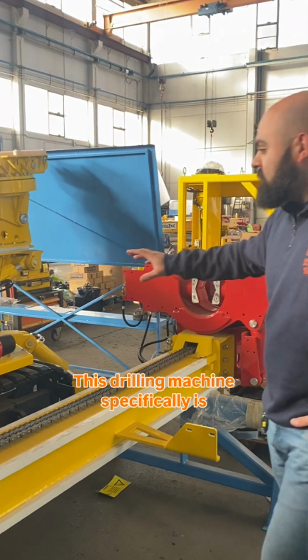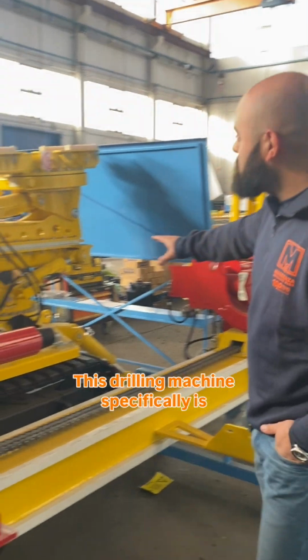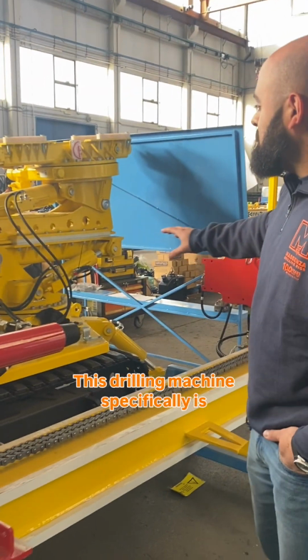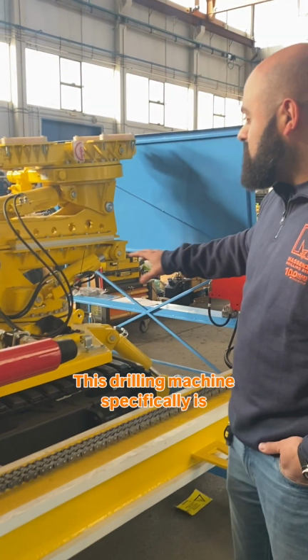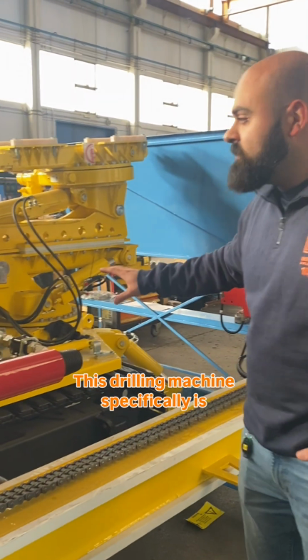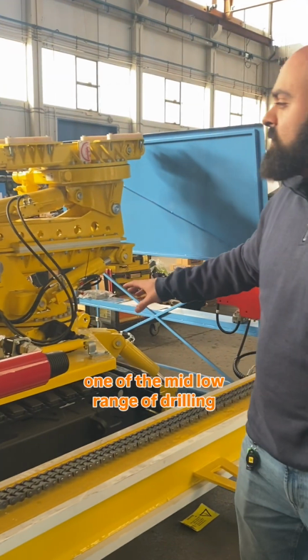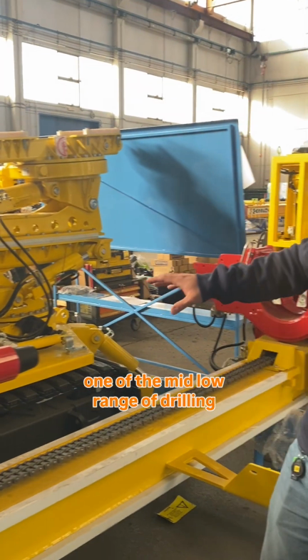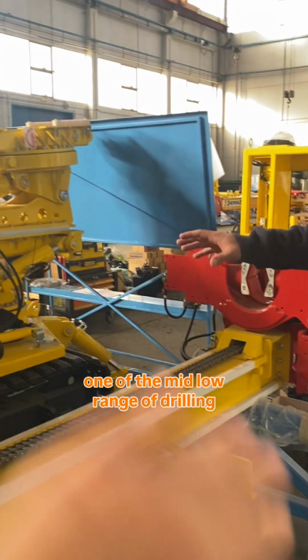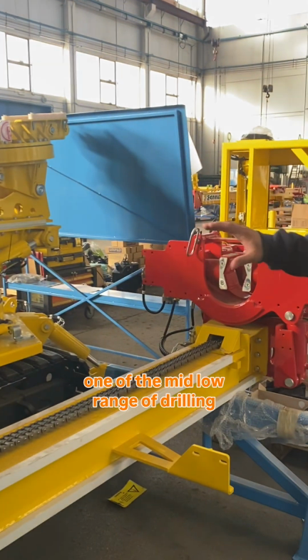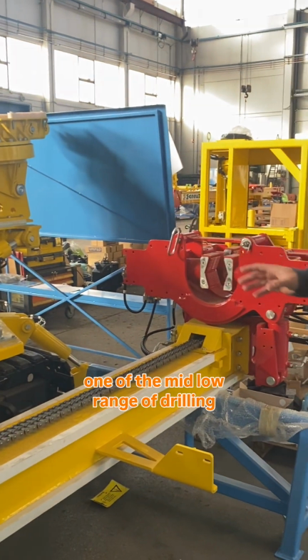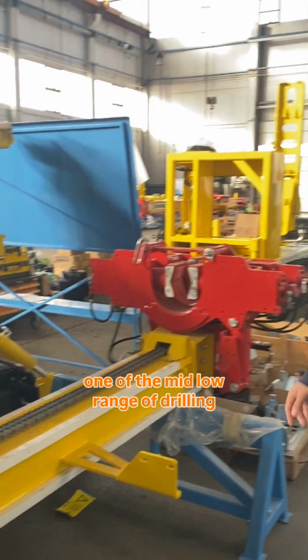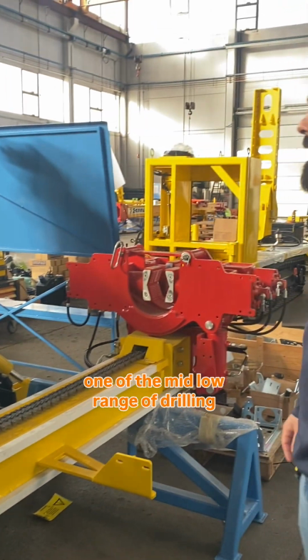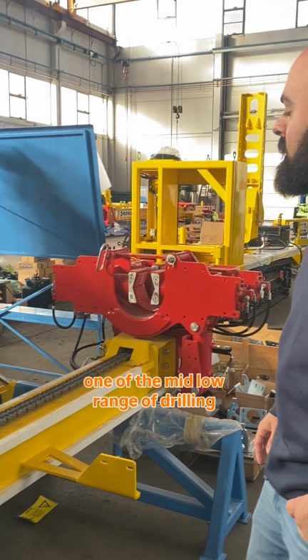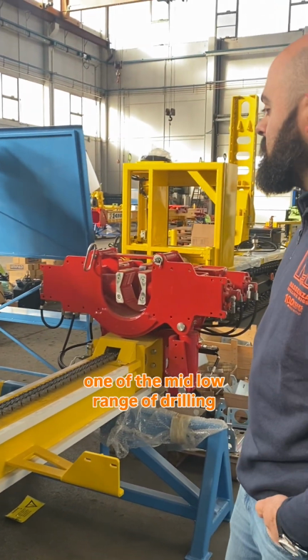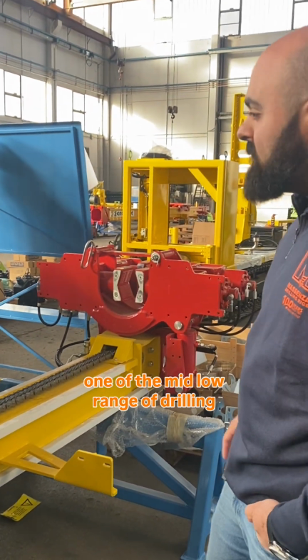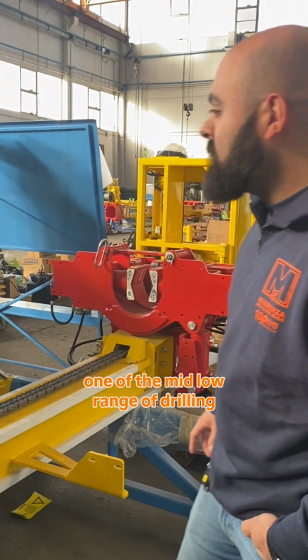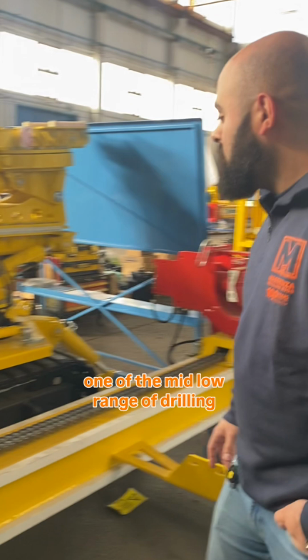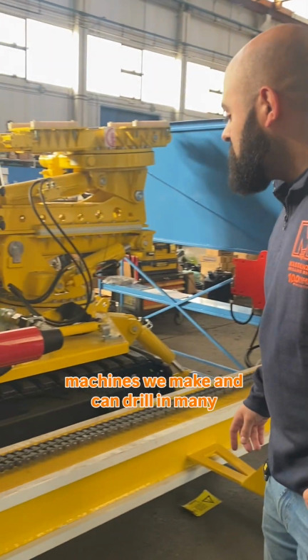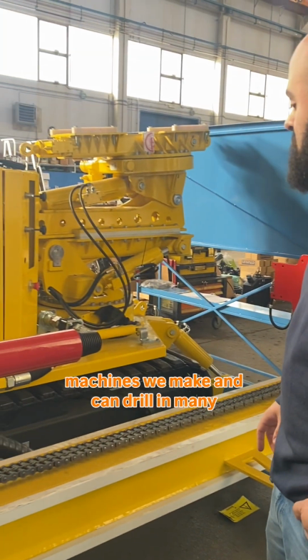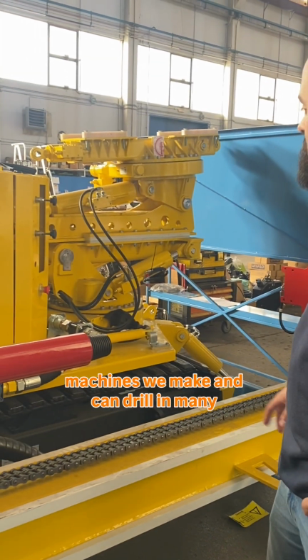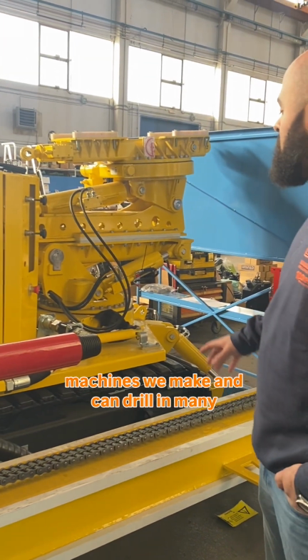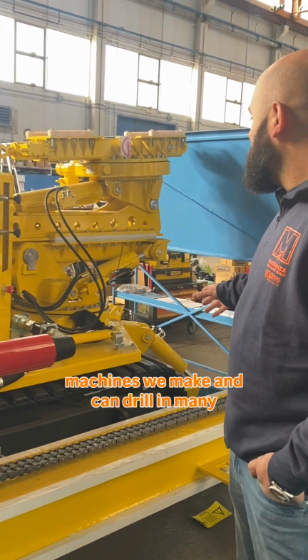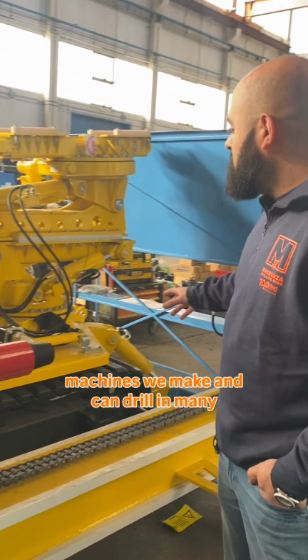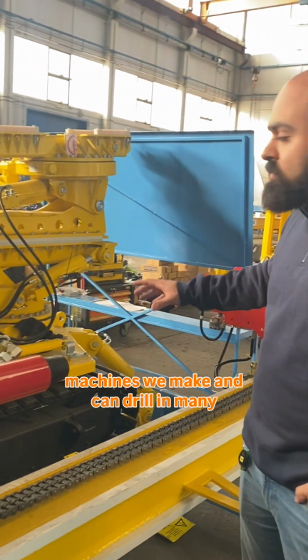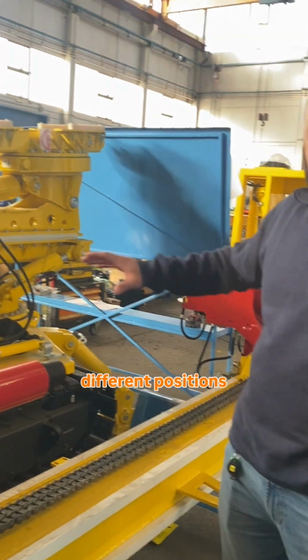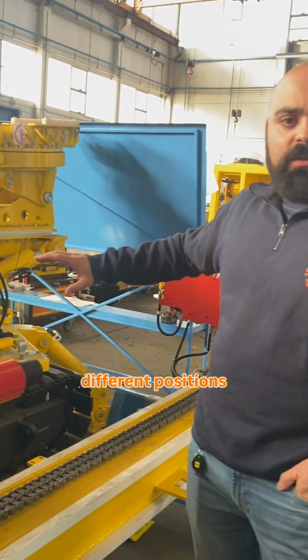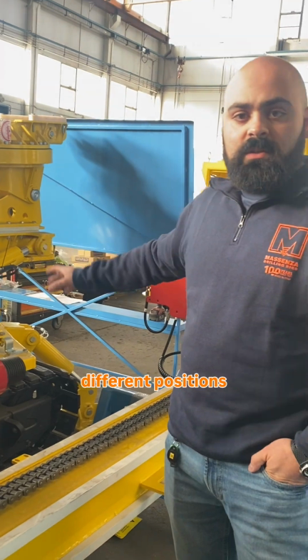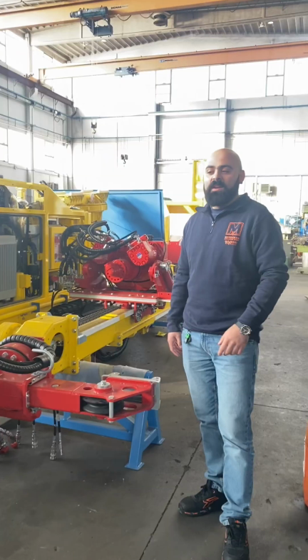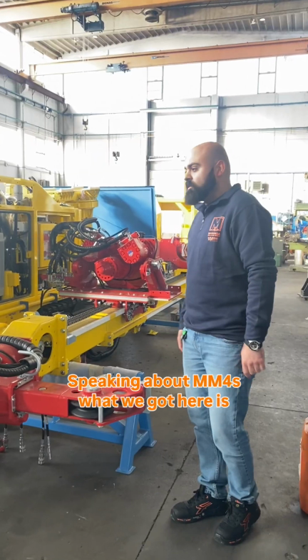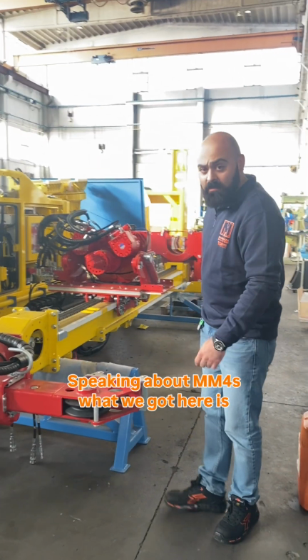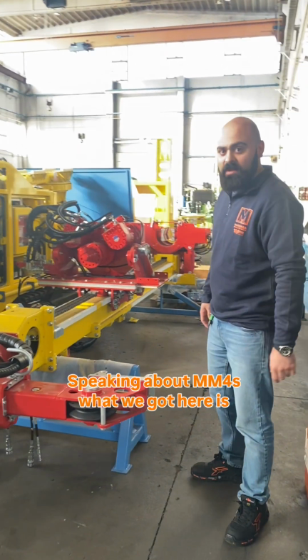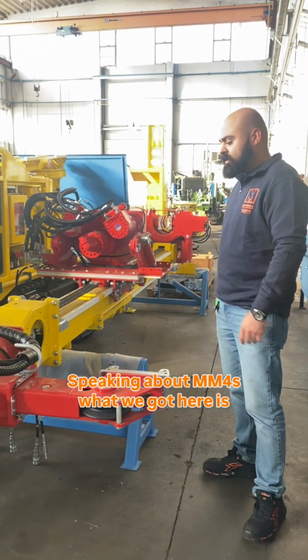This drilling machine specifically is one of the mid-low range of drilling machines we make and can drill in many different positions. Speaking about MM4s,